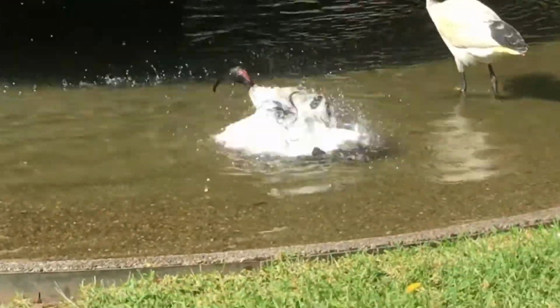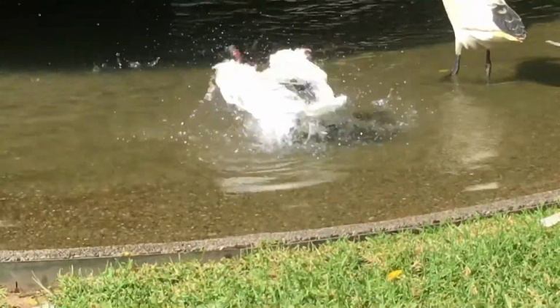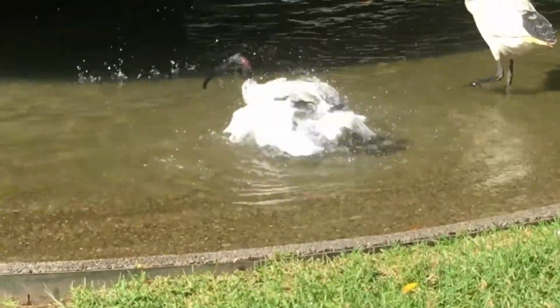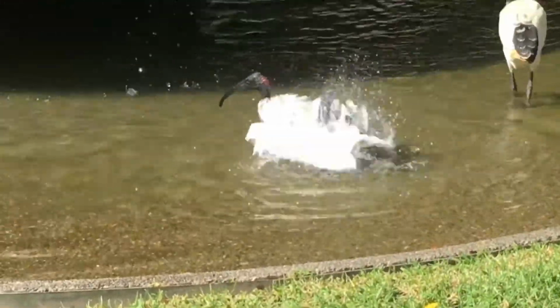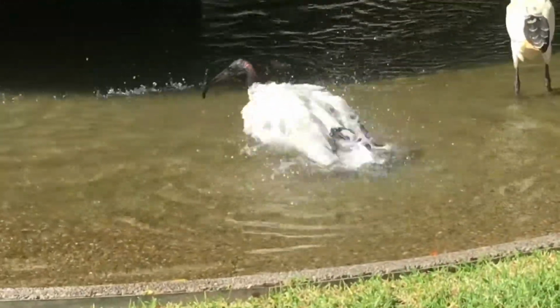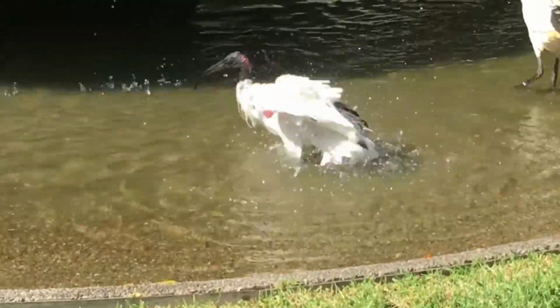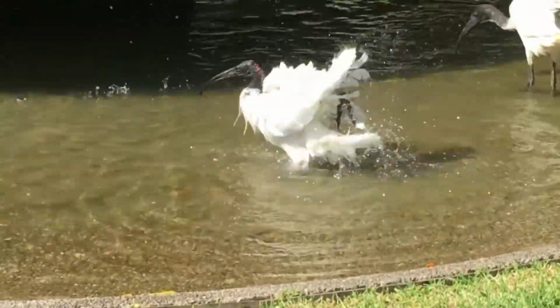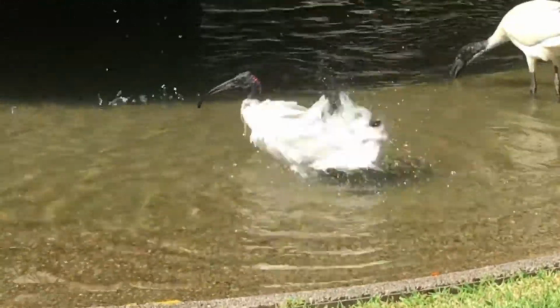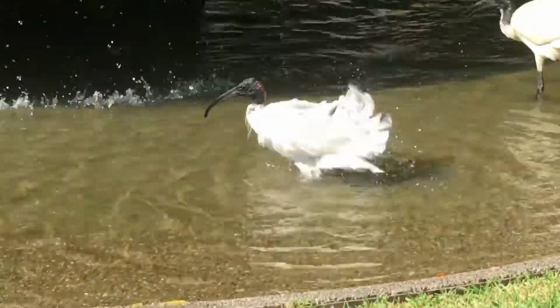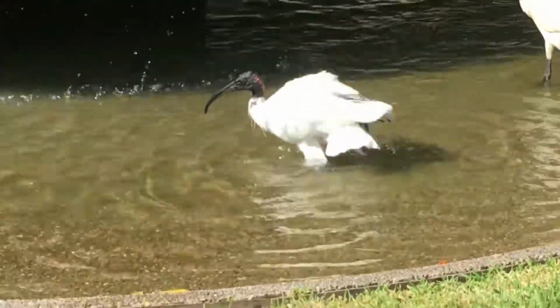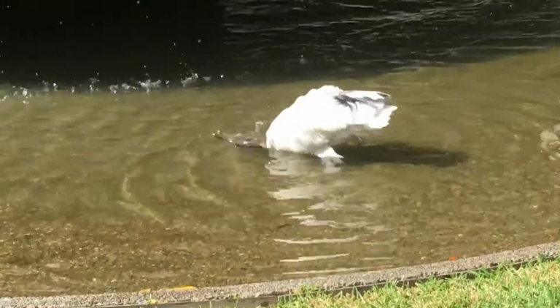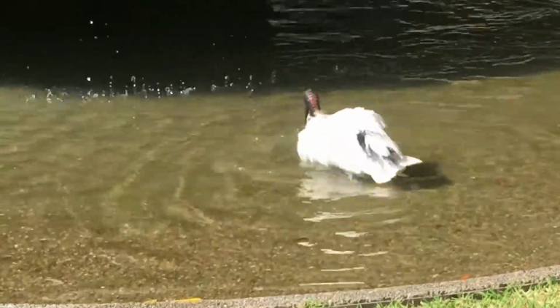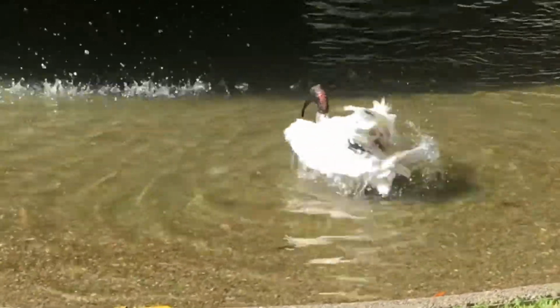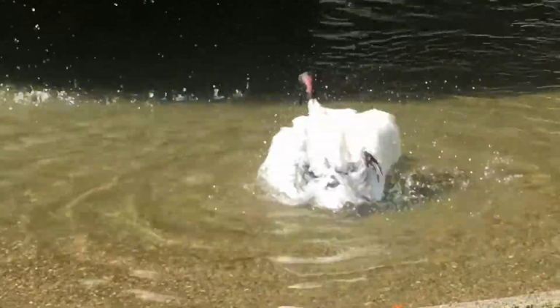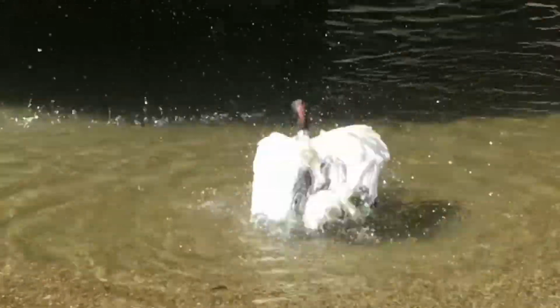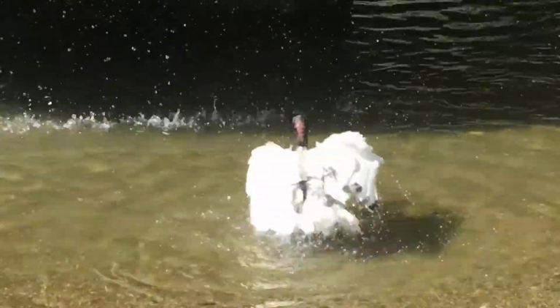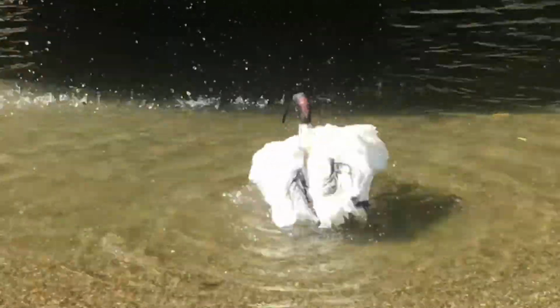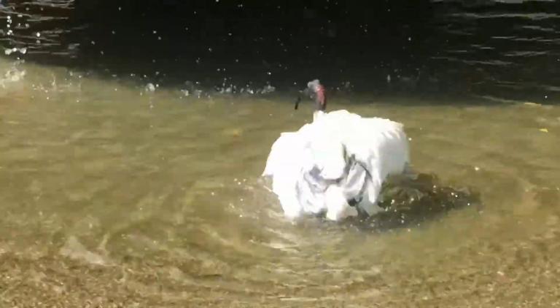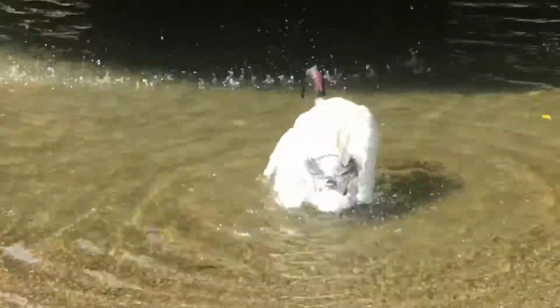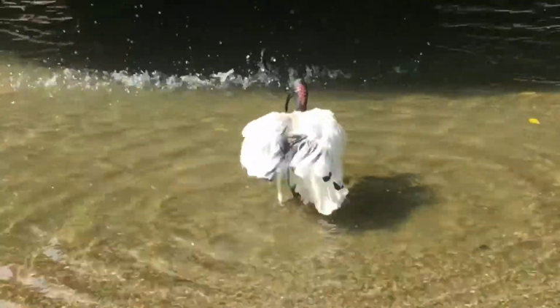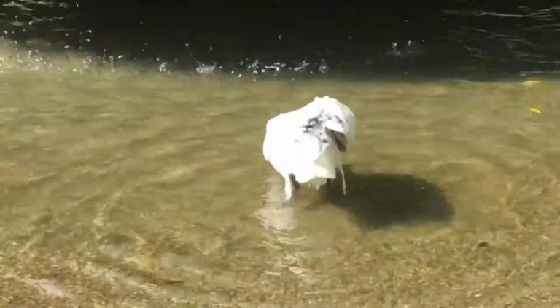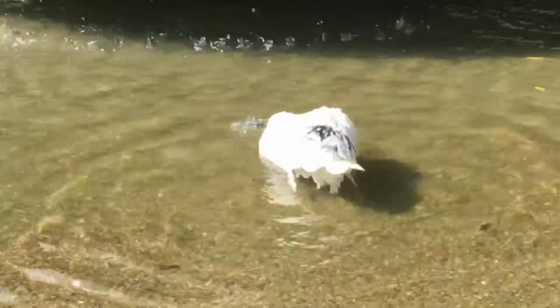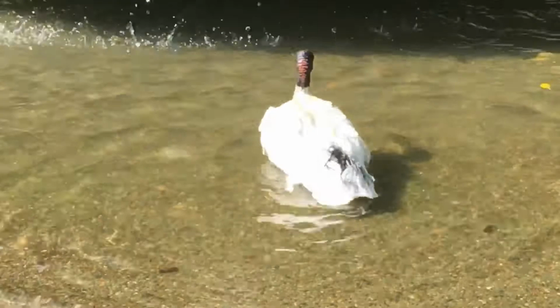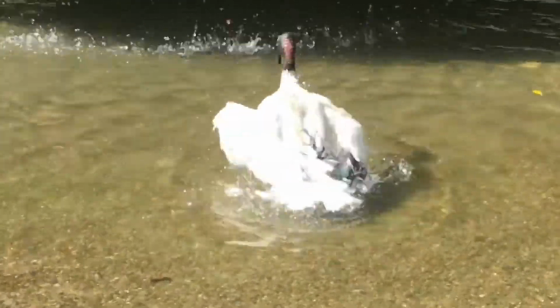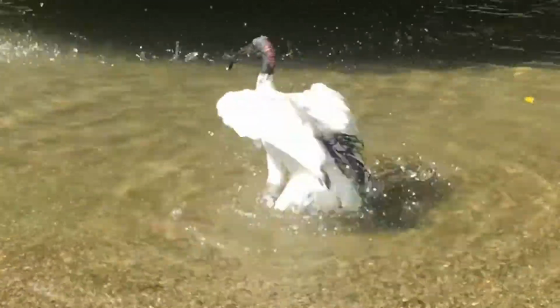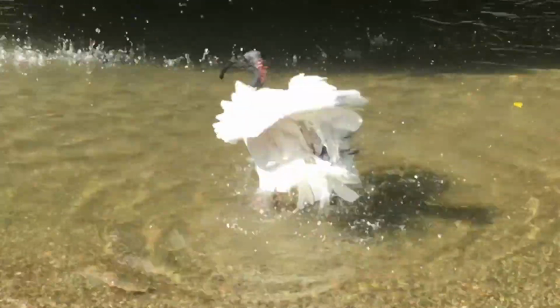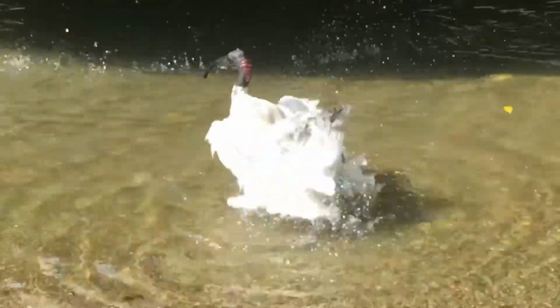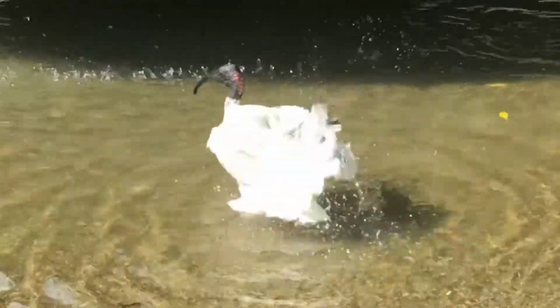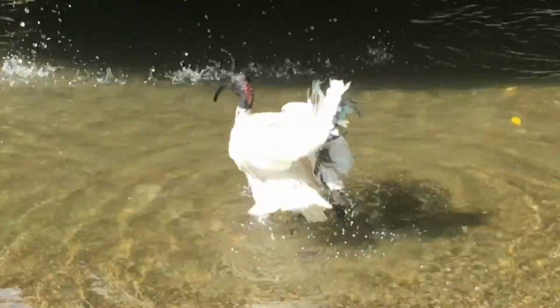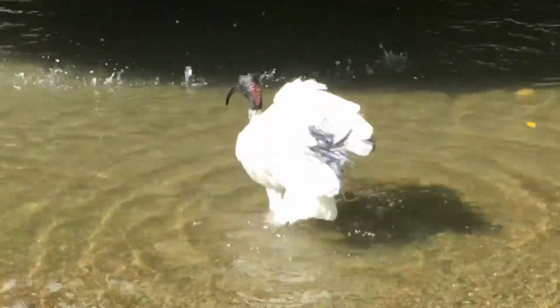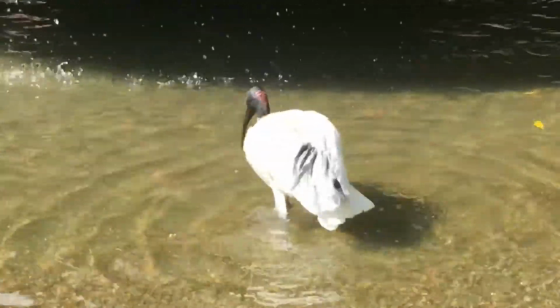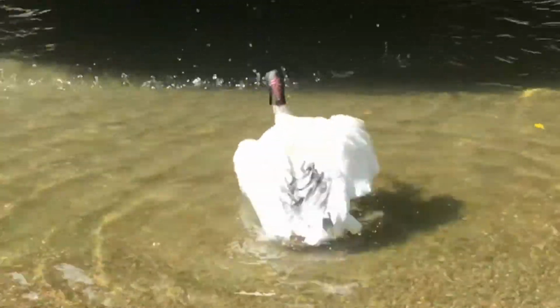Going back to the washing bird, you can see red at the back of the head. You've got to watch that tail feather — it's very important.